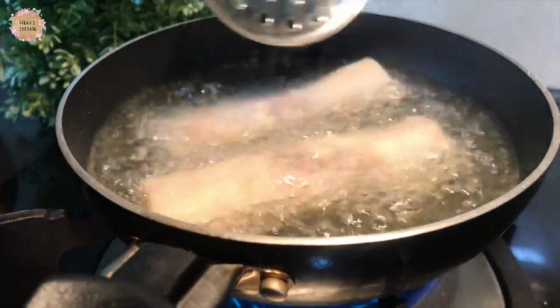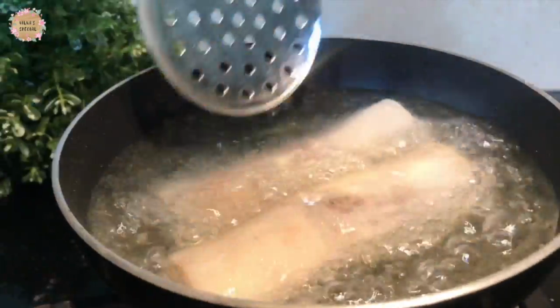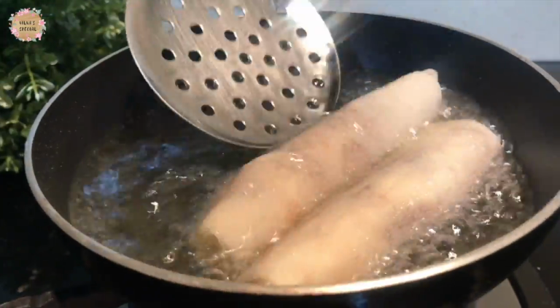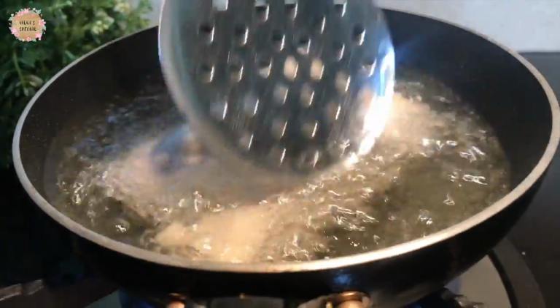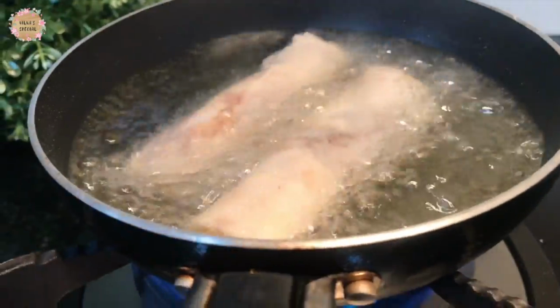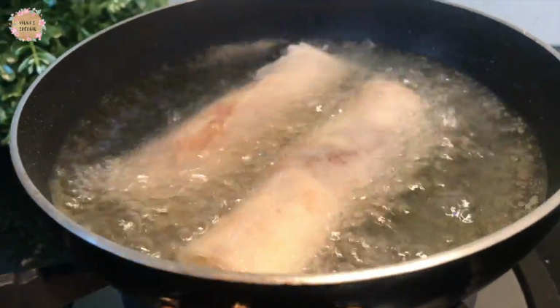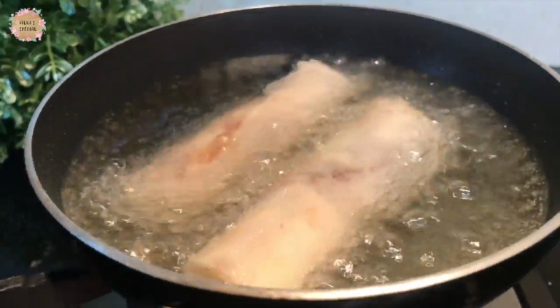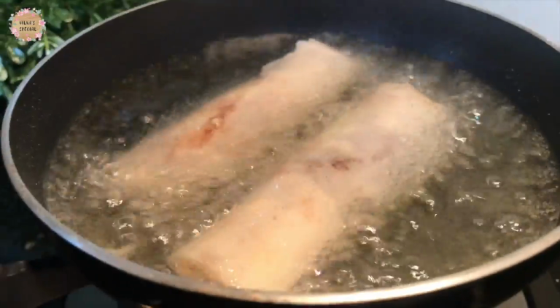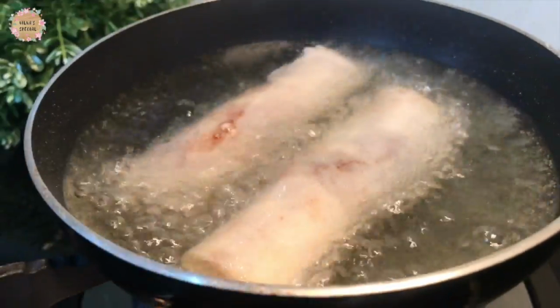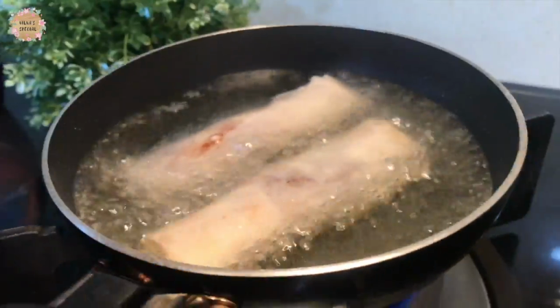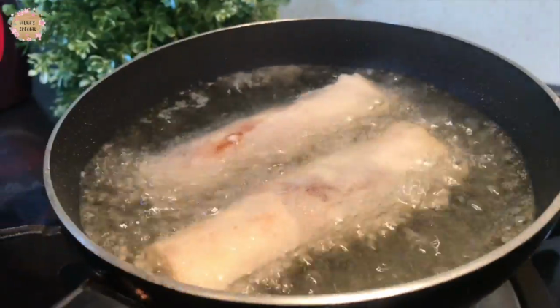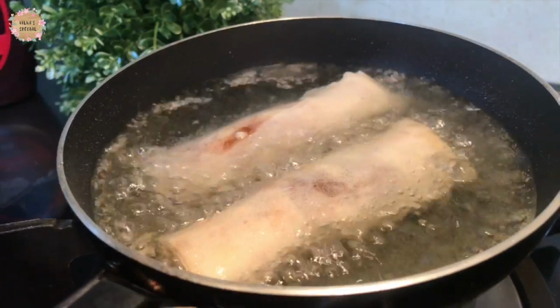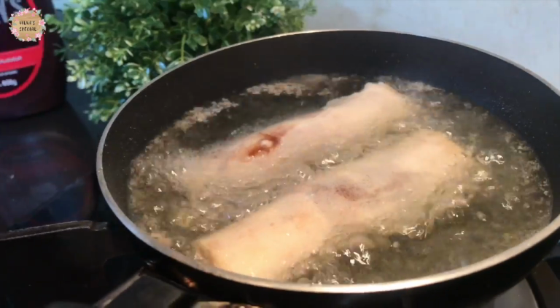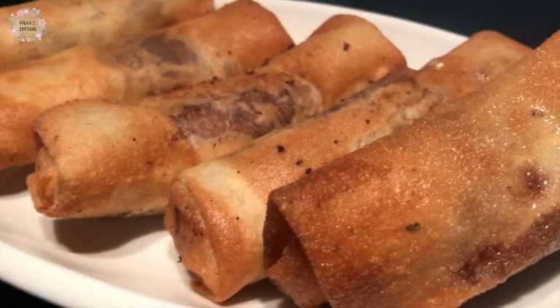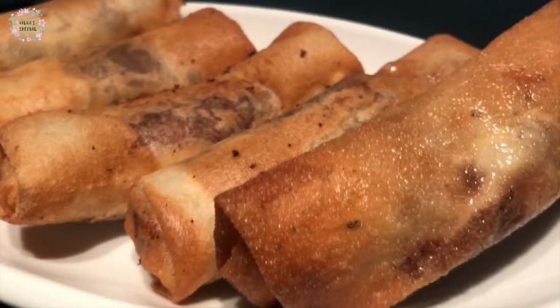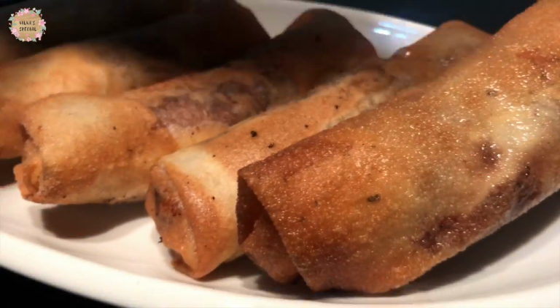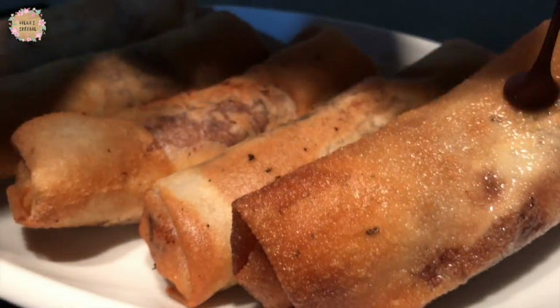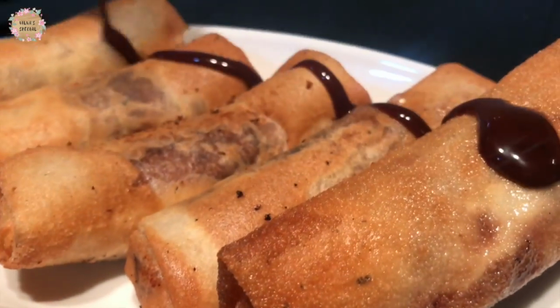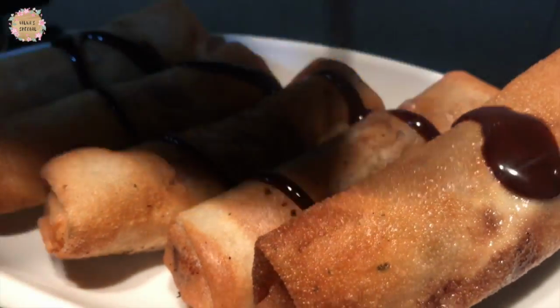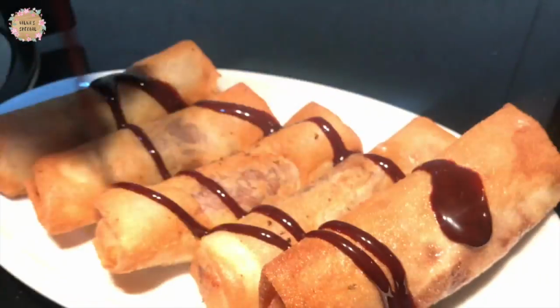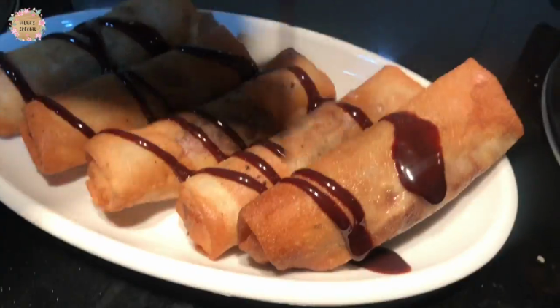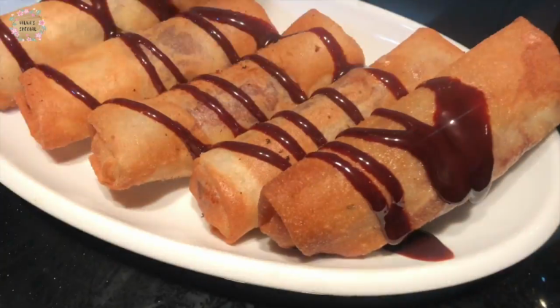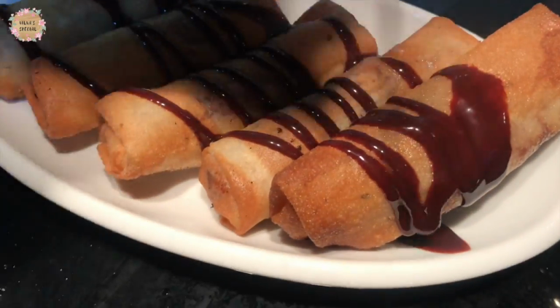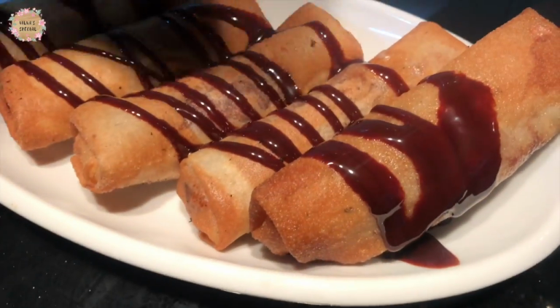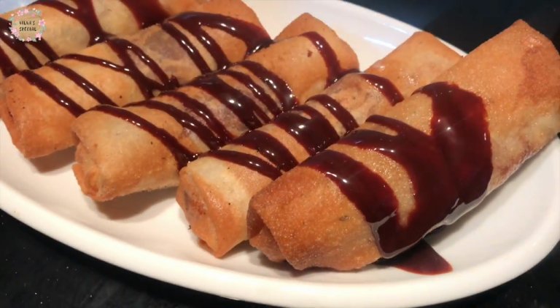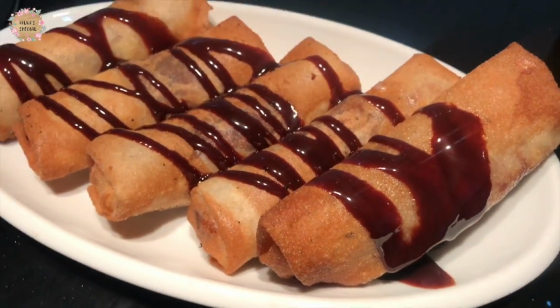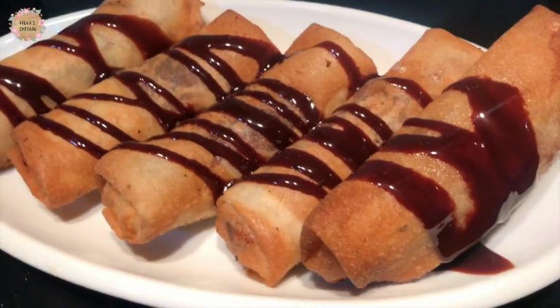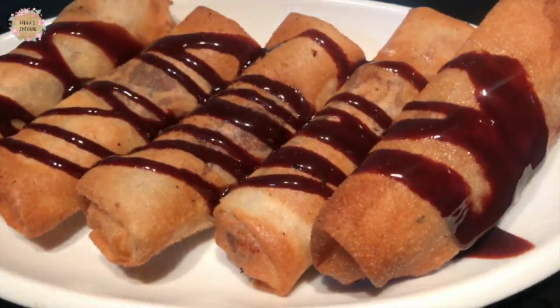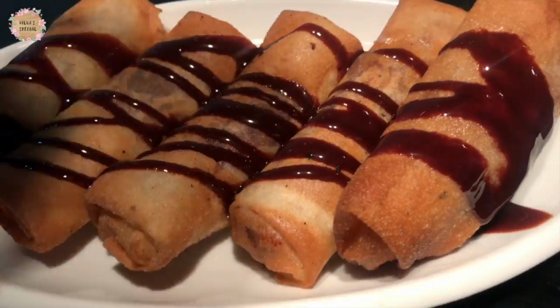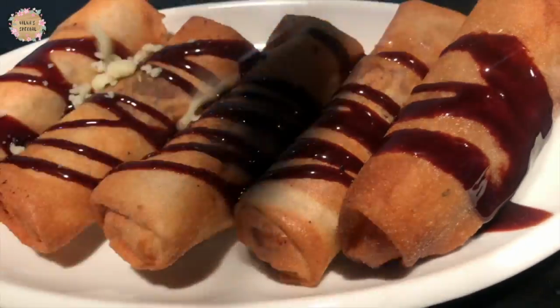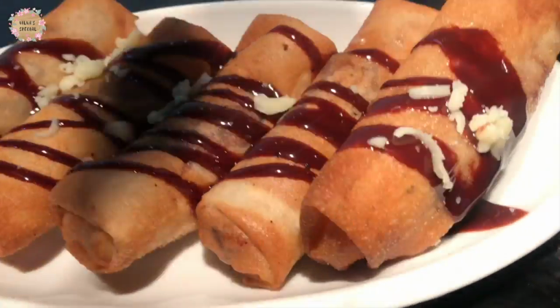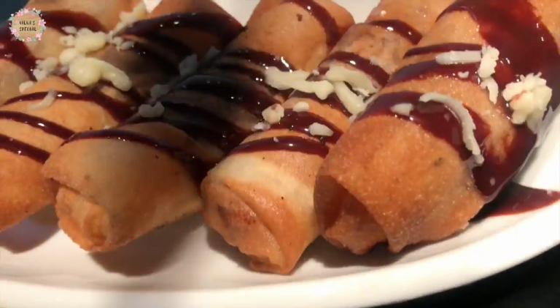We will add Hershey's chocolate syrup on it and mozzarella cheese stew. If you eat it, it will be delicious.